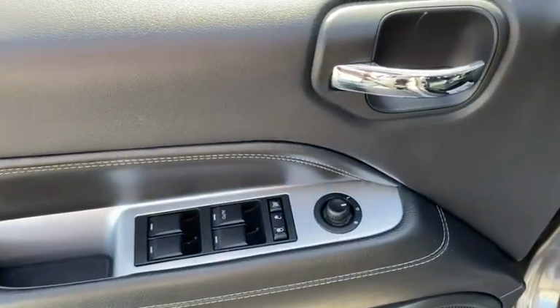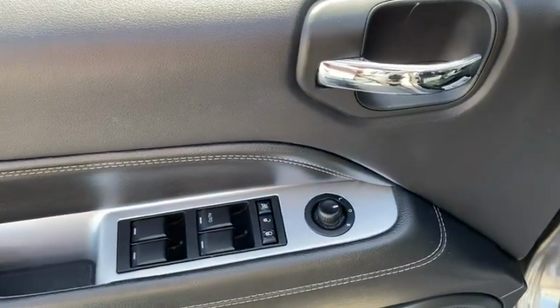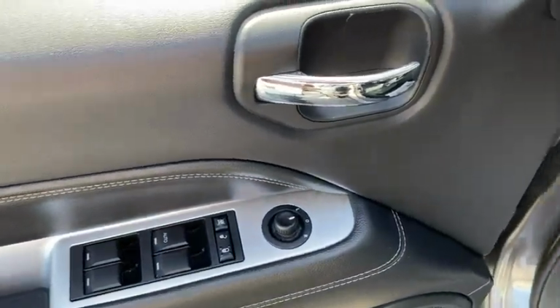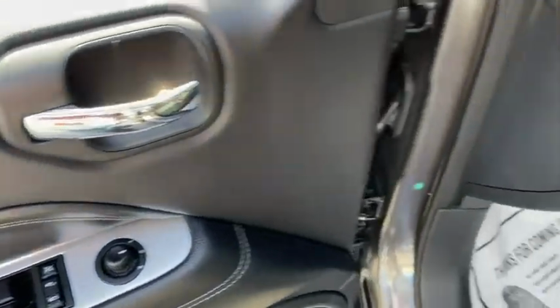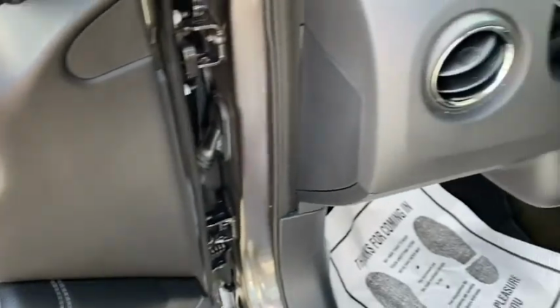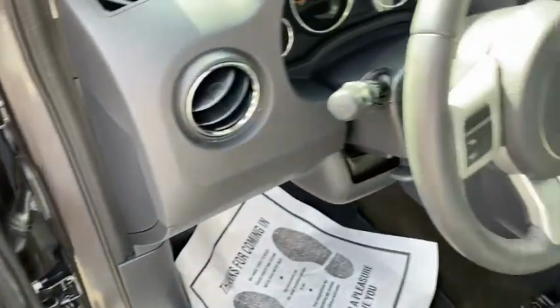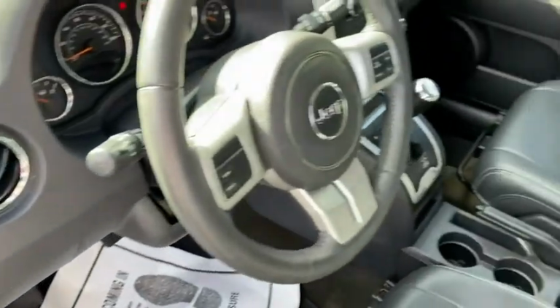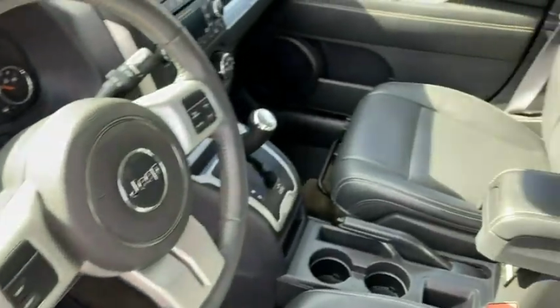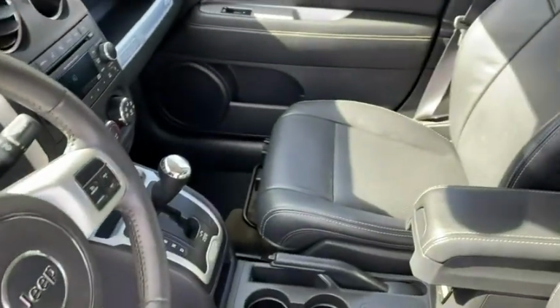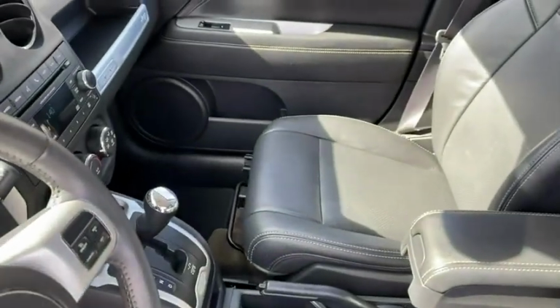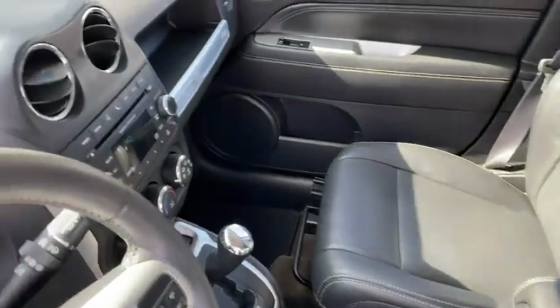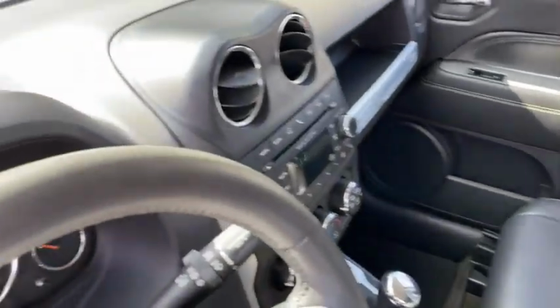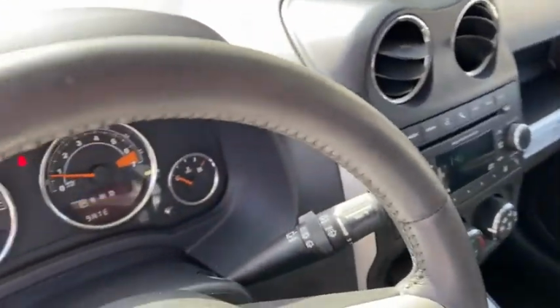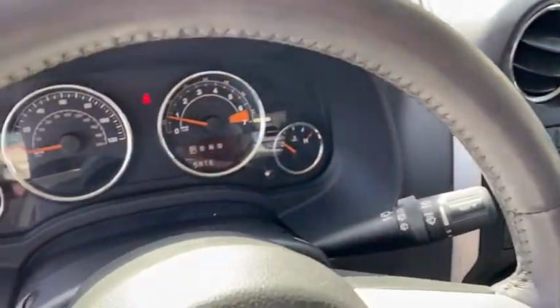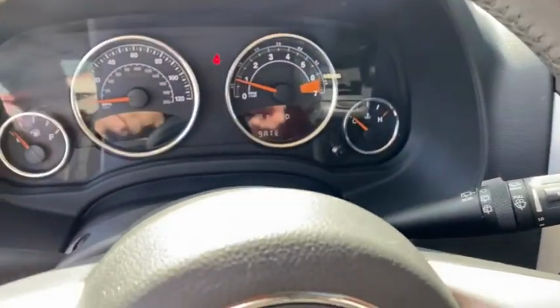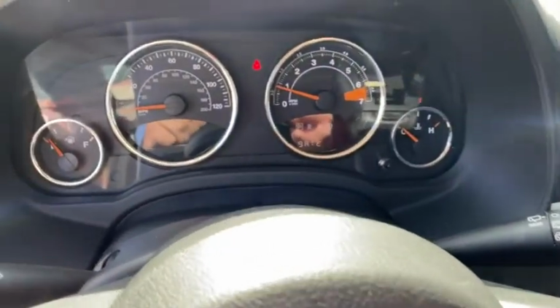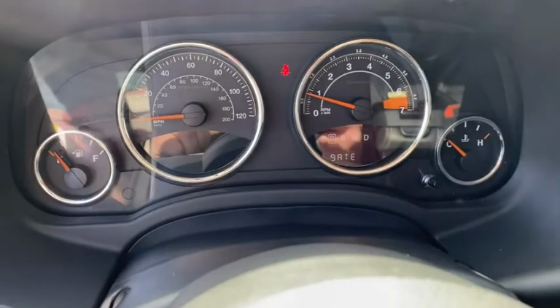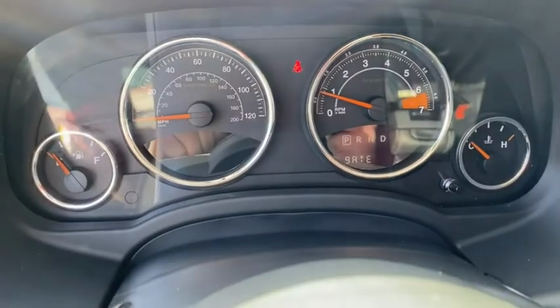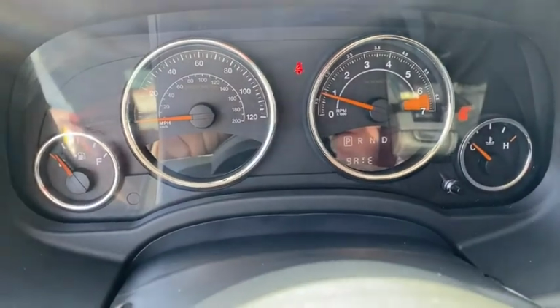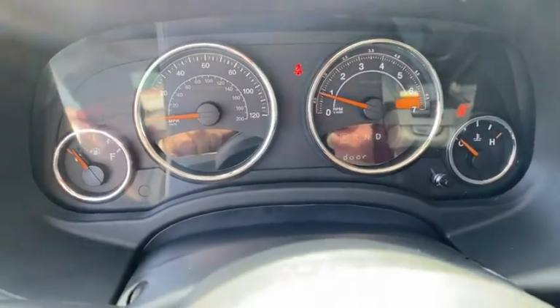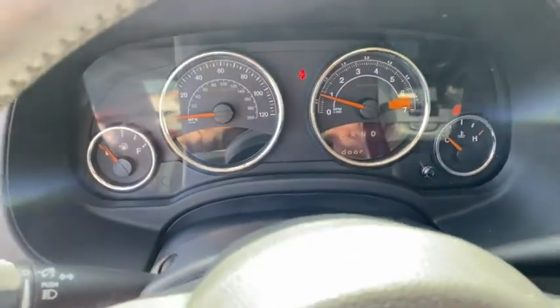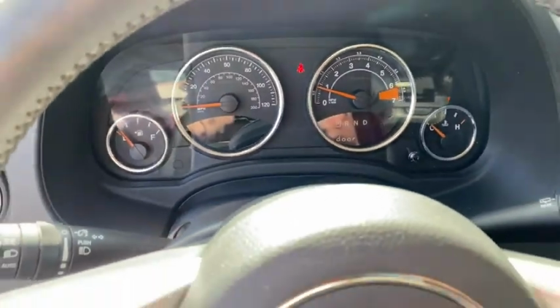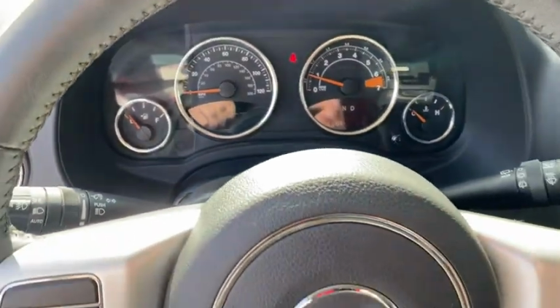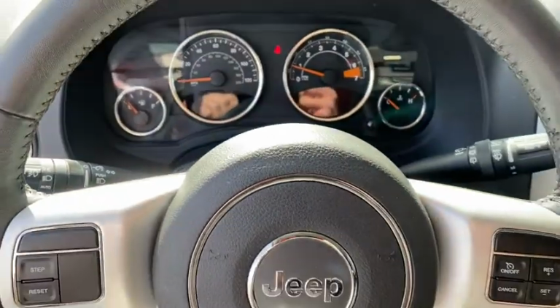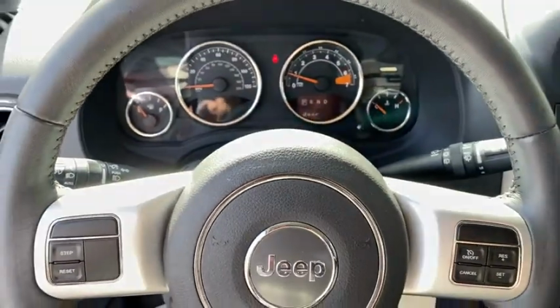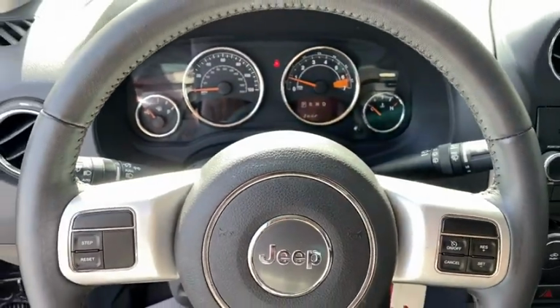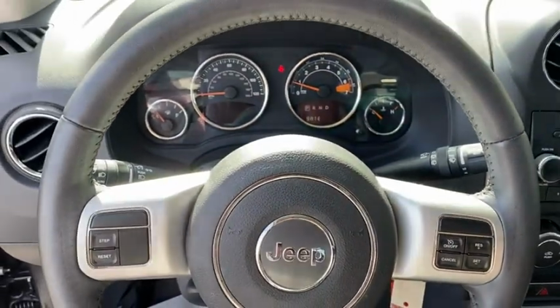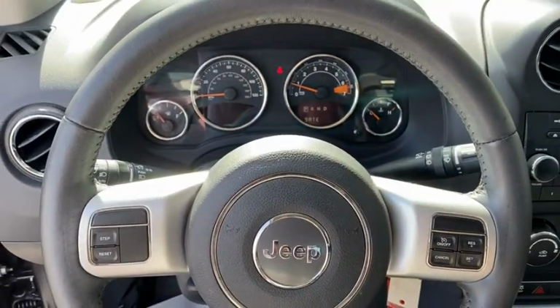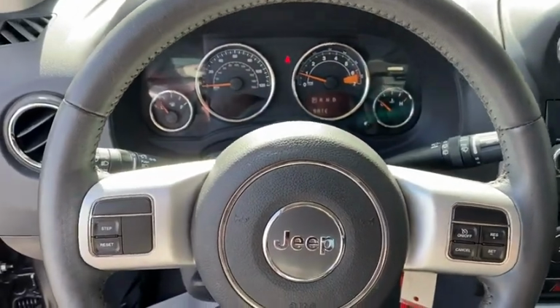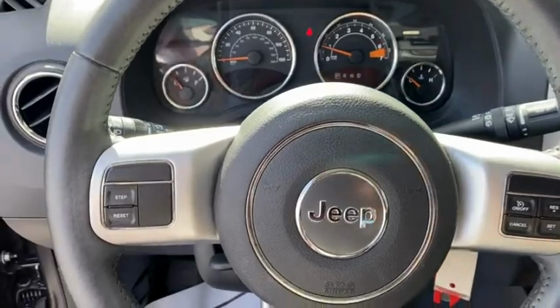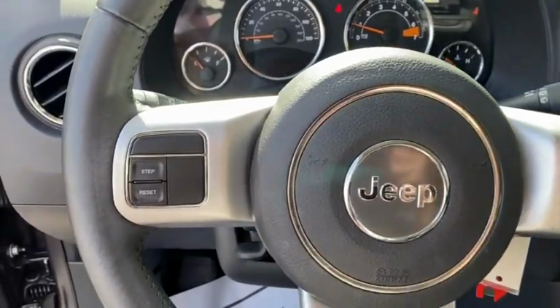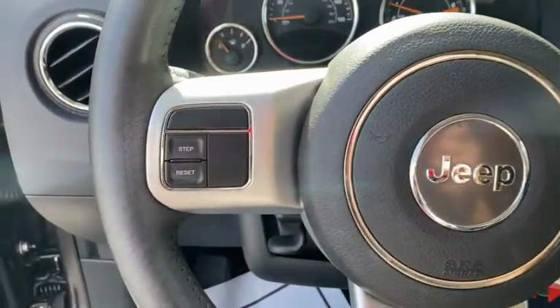Here are some of this vehicle's great options: traction control, dual airbags, alloy wheels, power steering, center armrest, fog lights, heated front seats, rear window defroster, power windows, CD player.